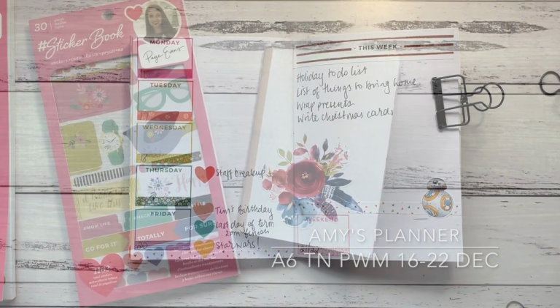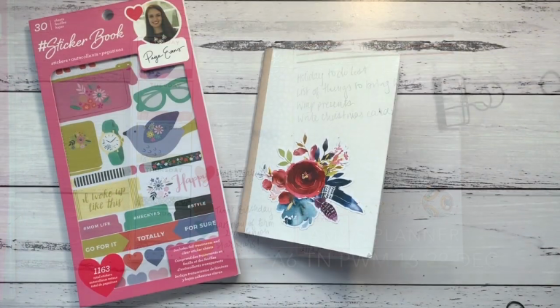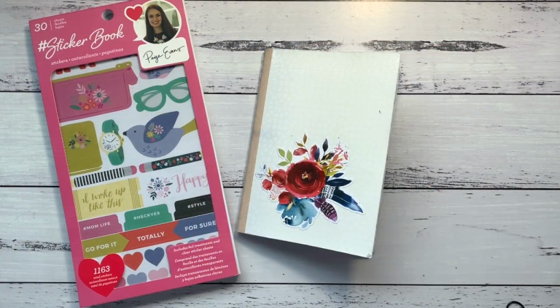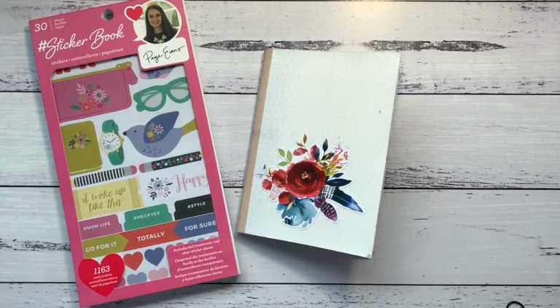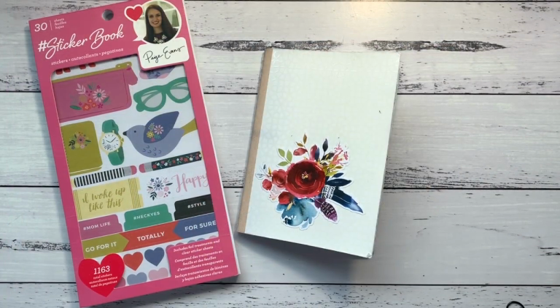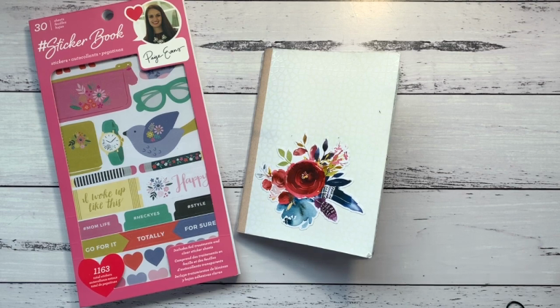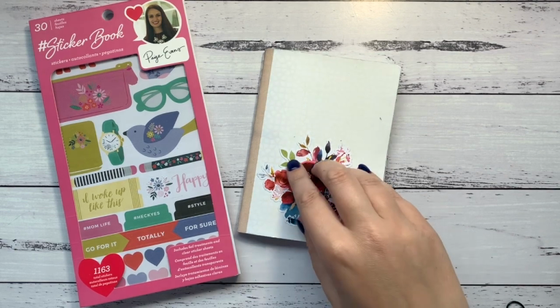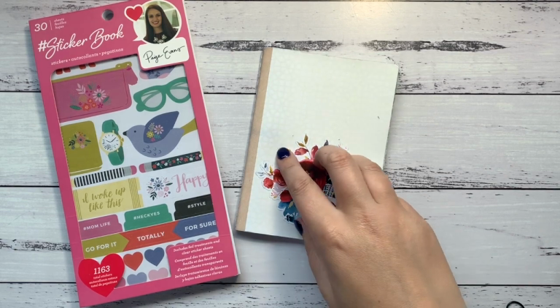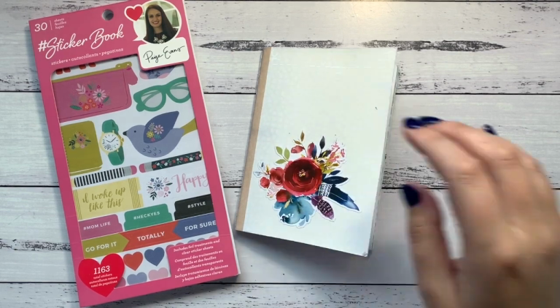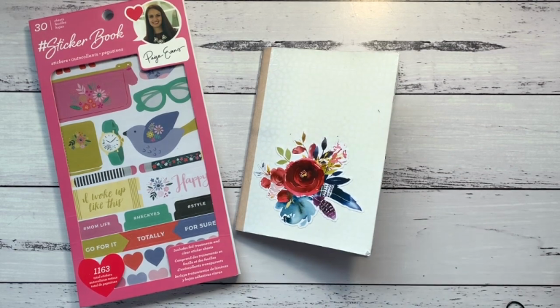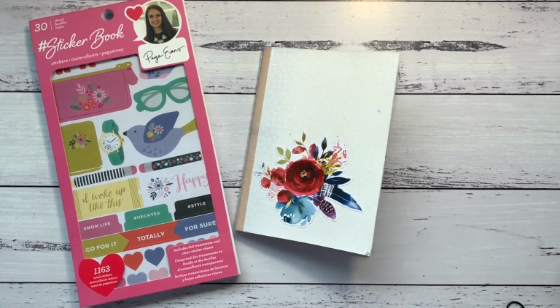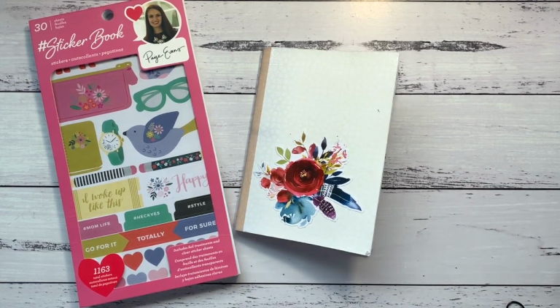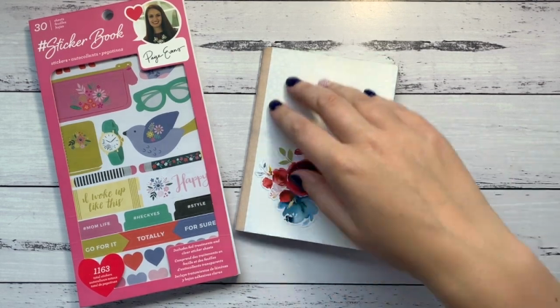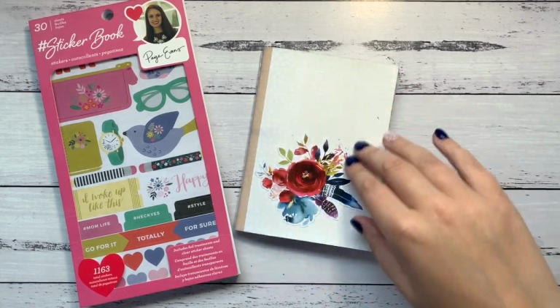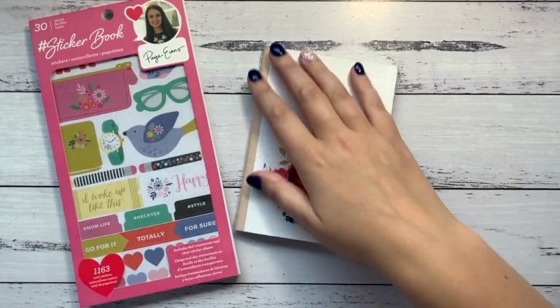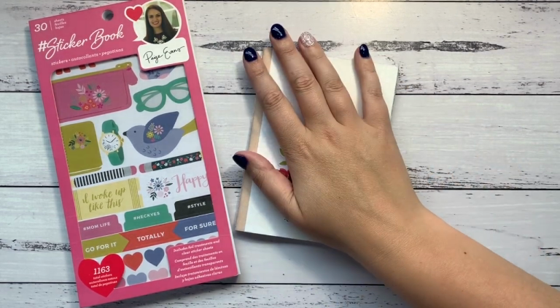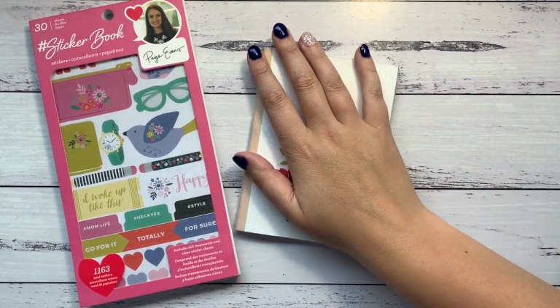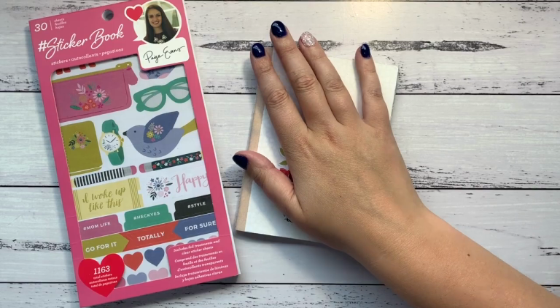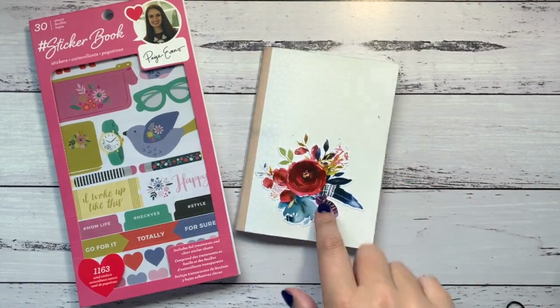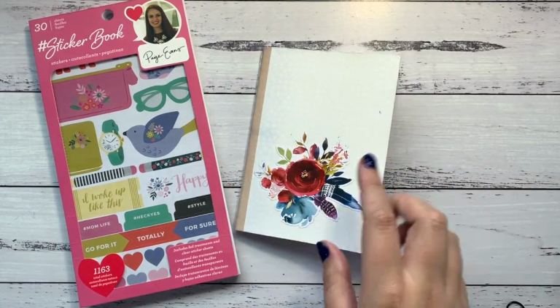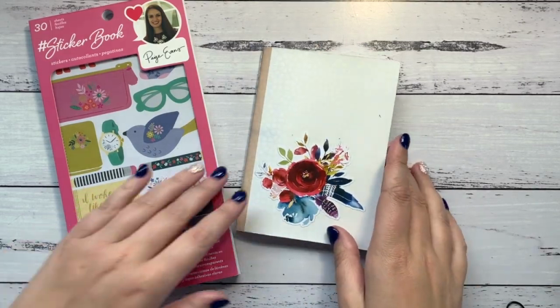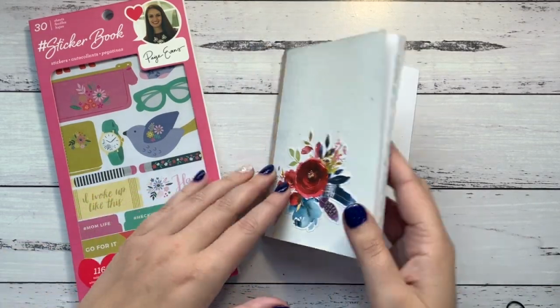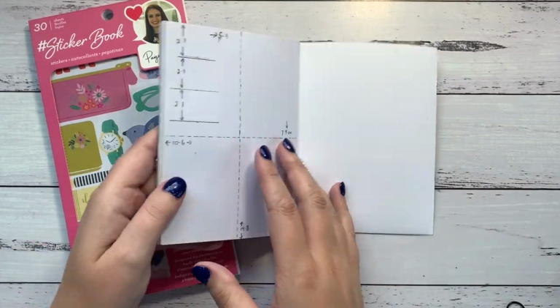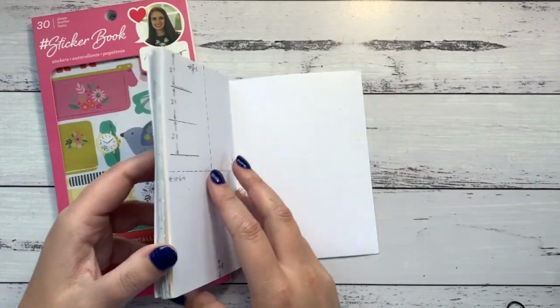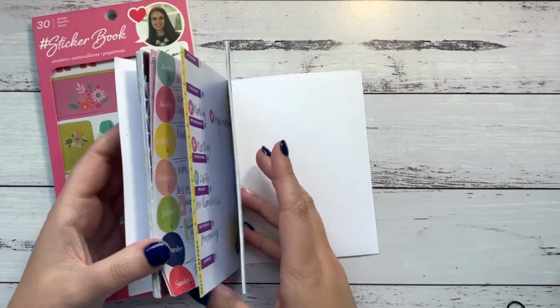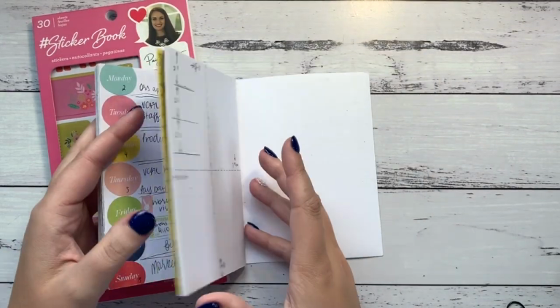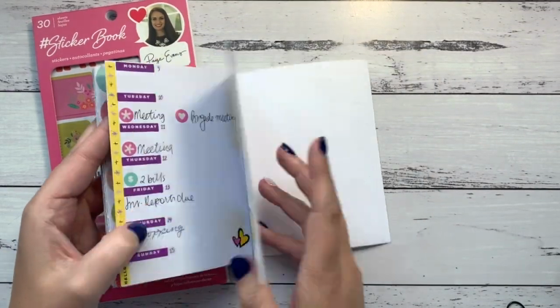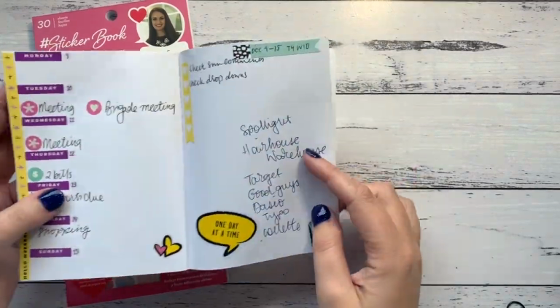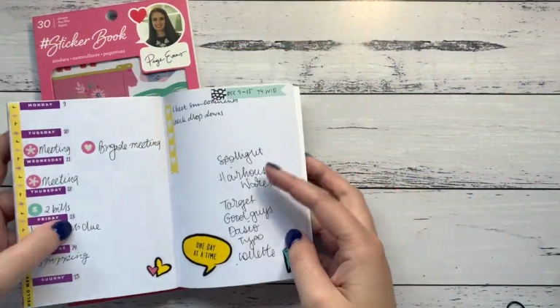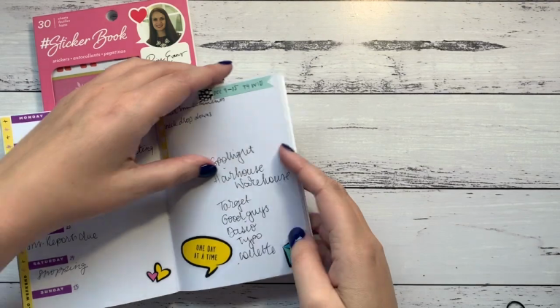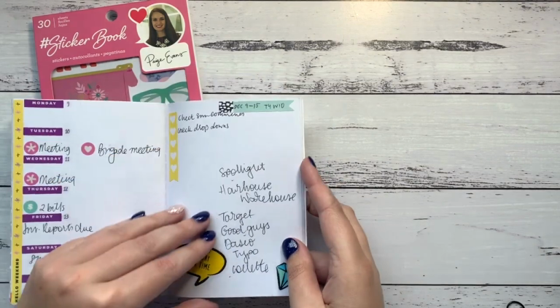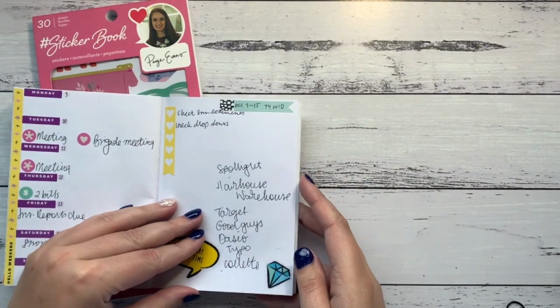Hi everyone, Amy here from Amy's Planner. Welcome back to my channel. I'm here today to share with you a really quick plan with me in my A6TN.